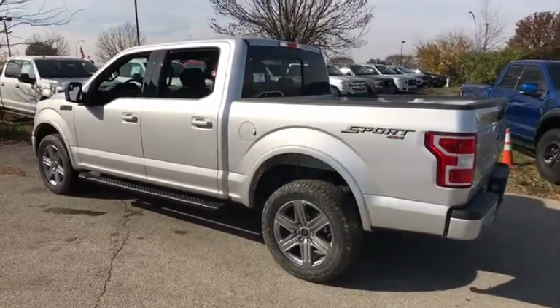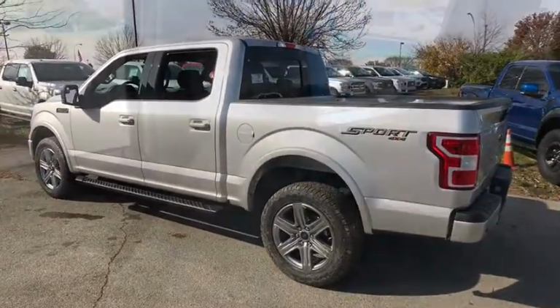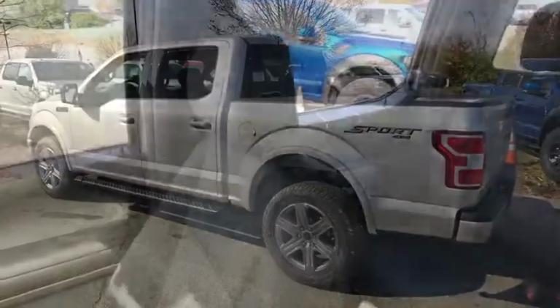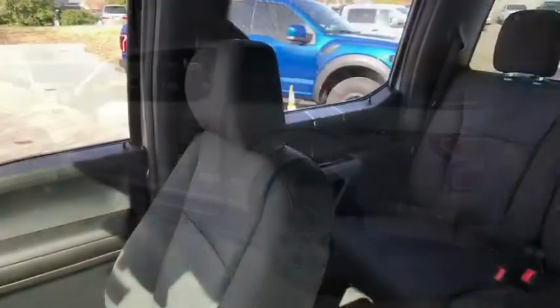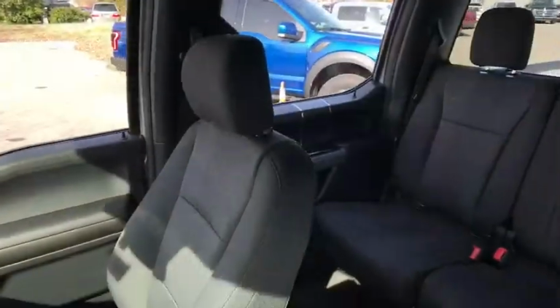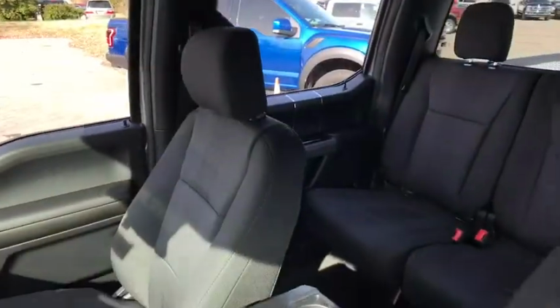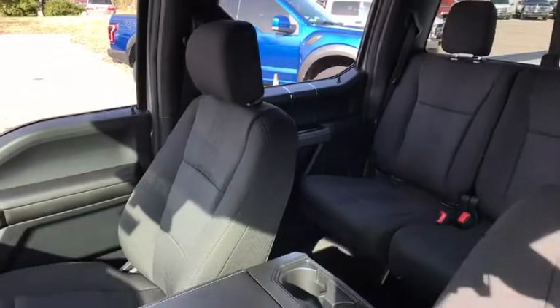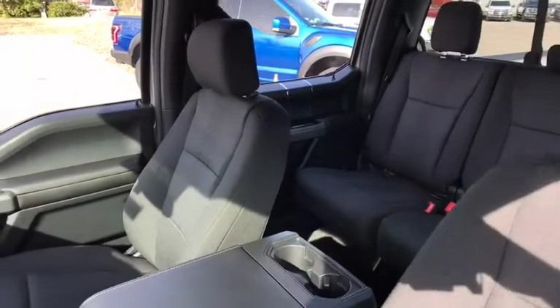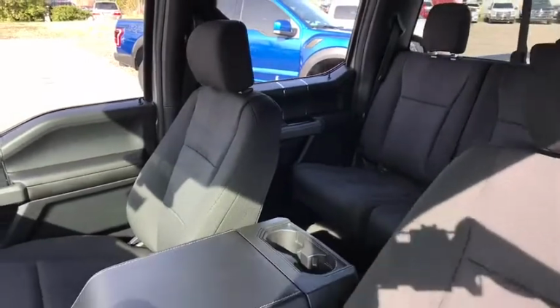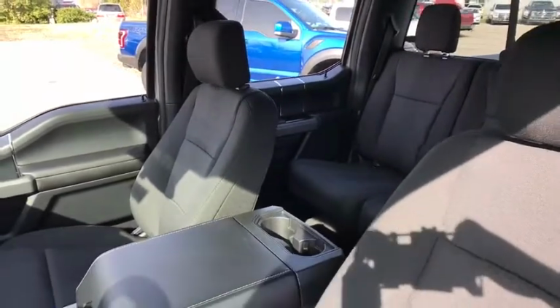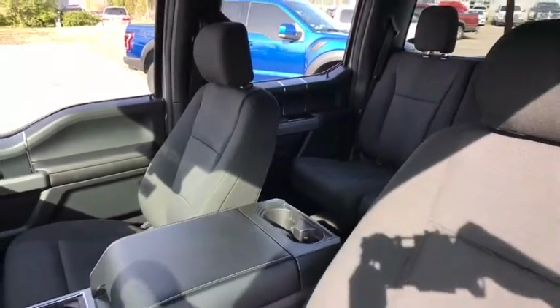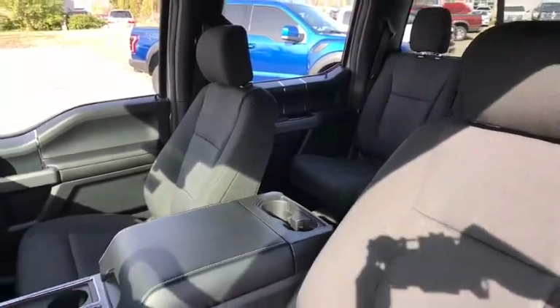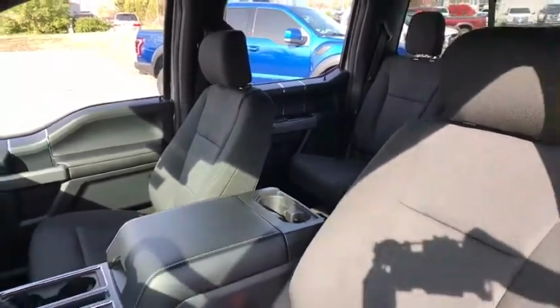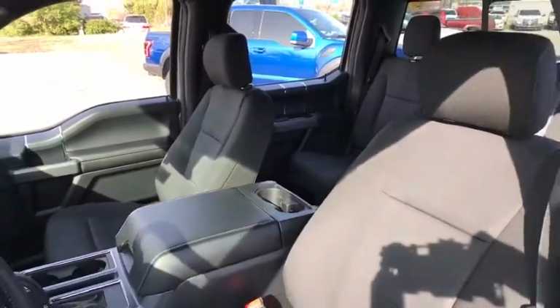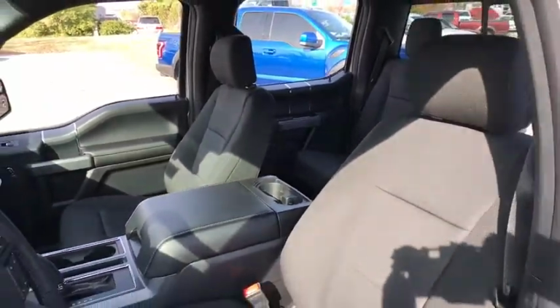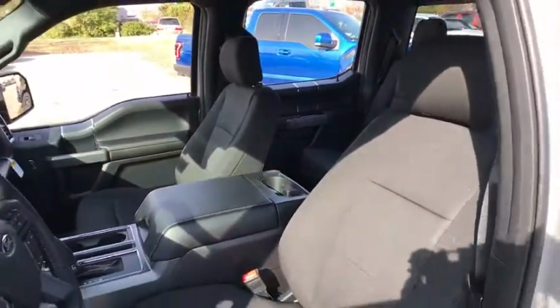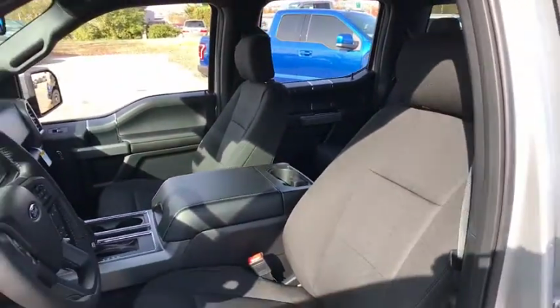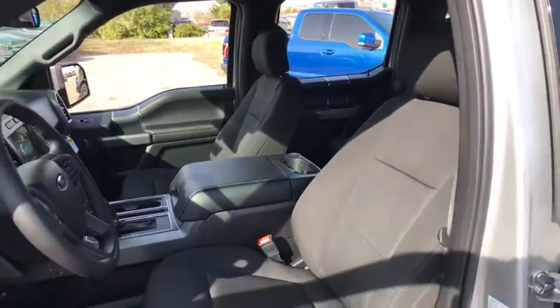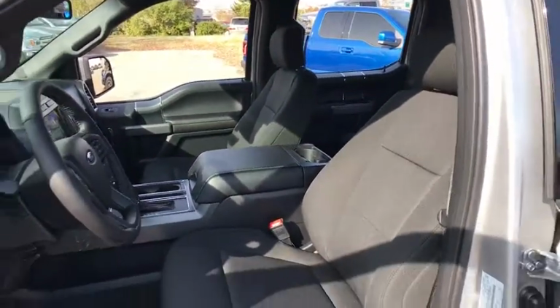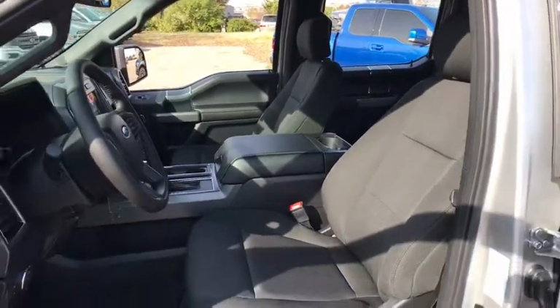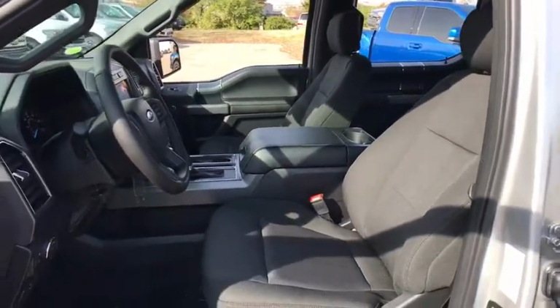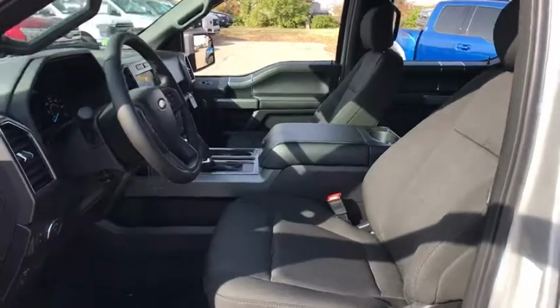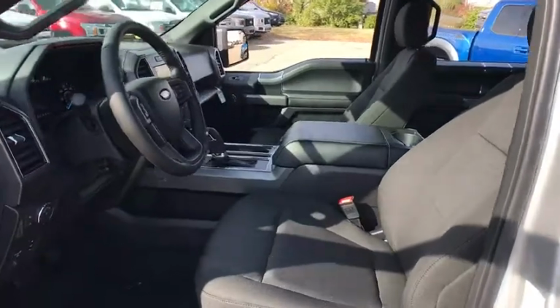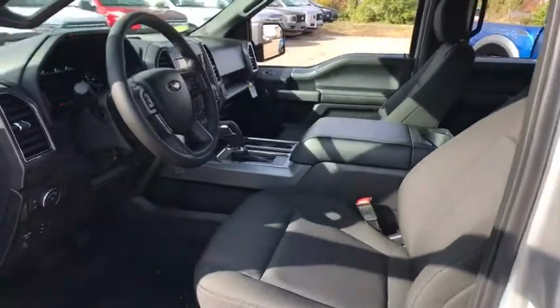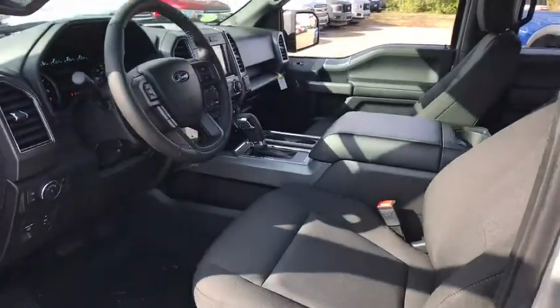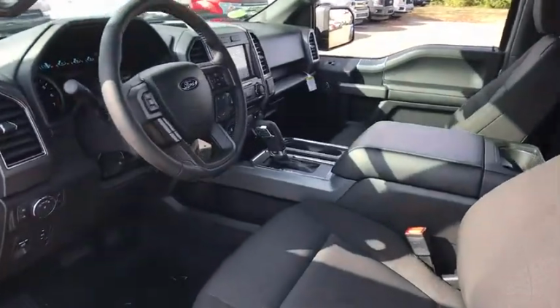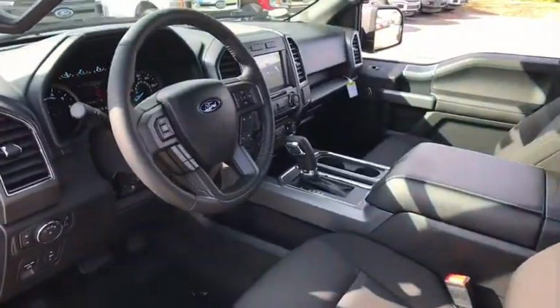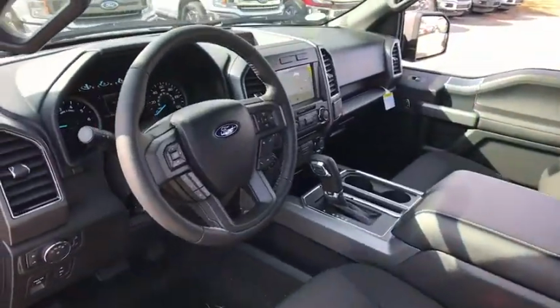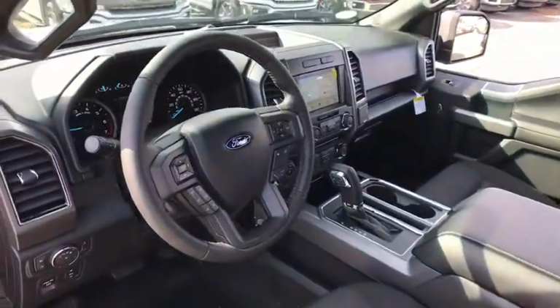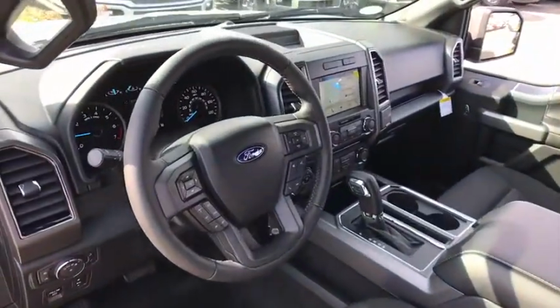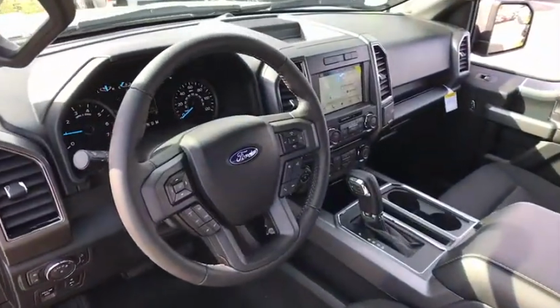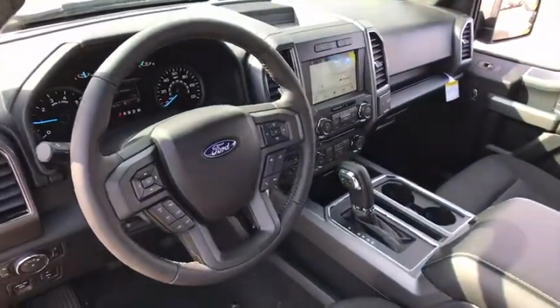Cruise control. Four-wheel drive. Aluminum wheels. Four-wheel disc brakes. Floor mats. AM FM stereo radio. CD player. Power door locks. Fog lamps. Child safety locks.